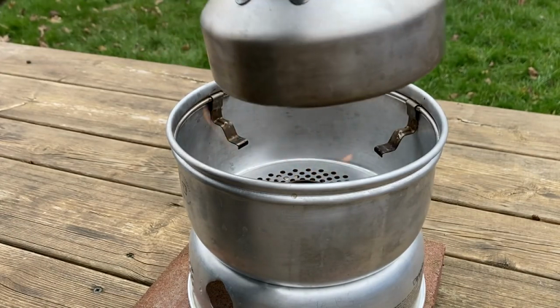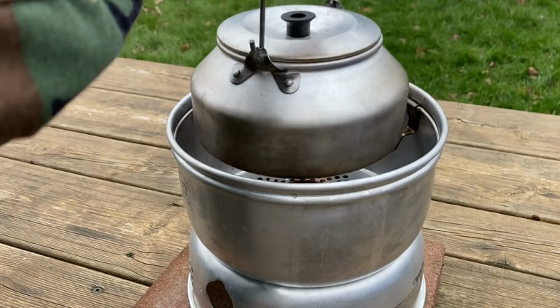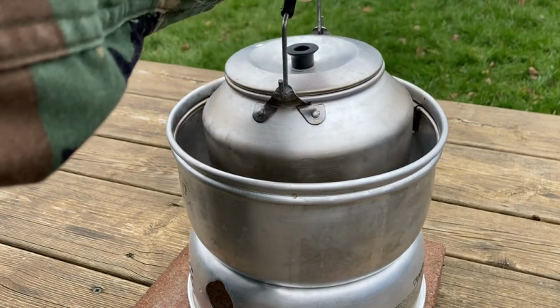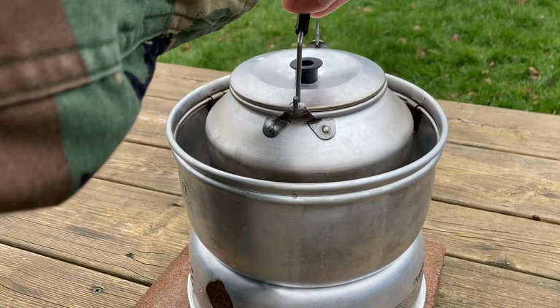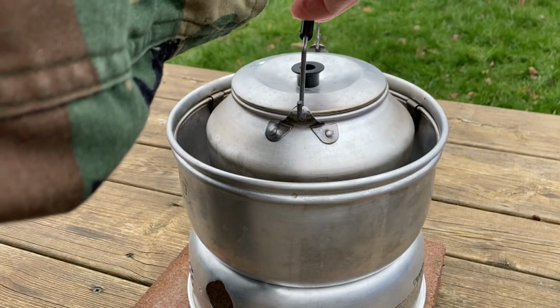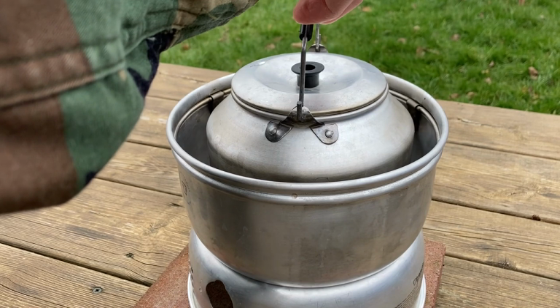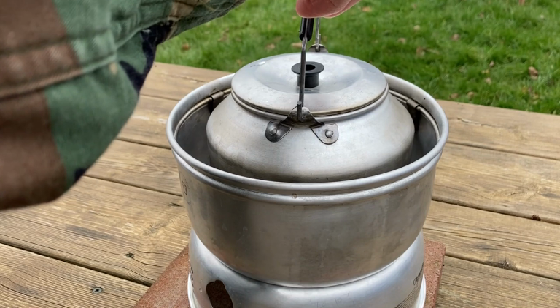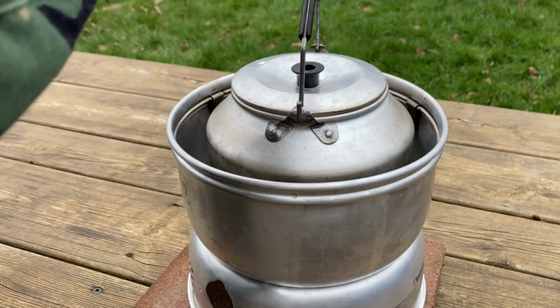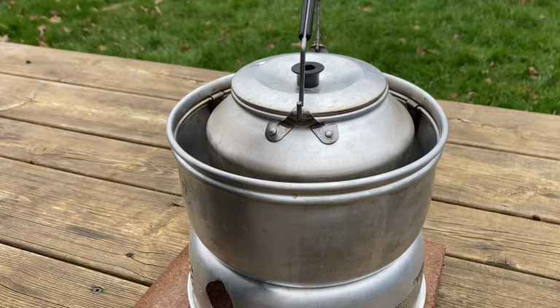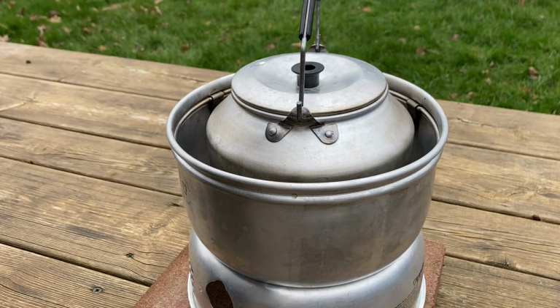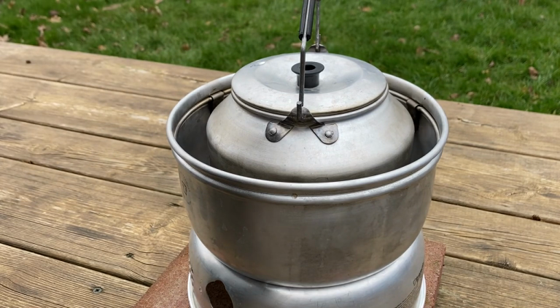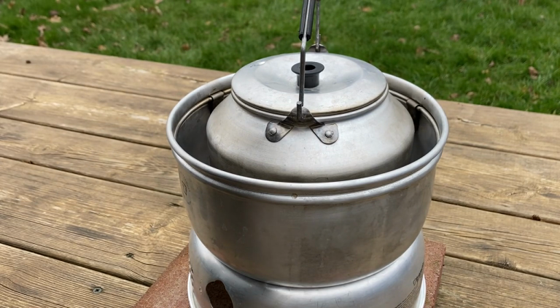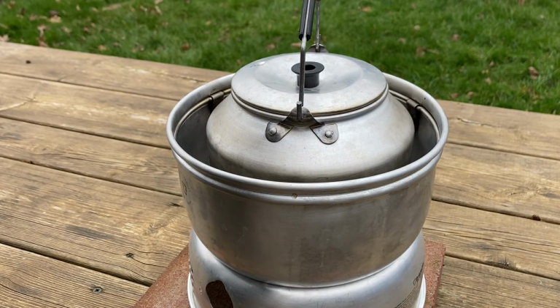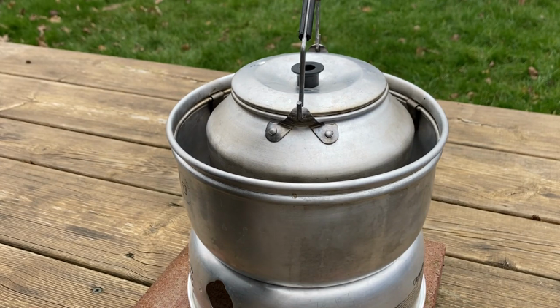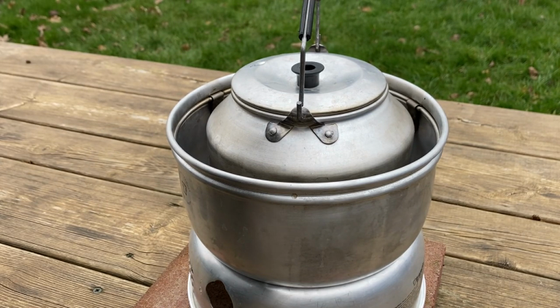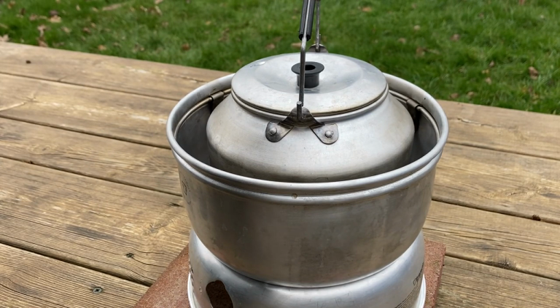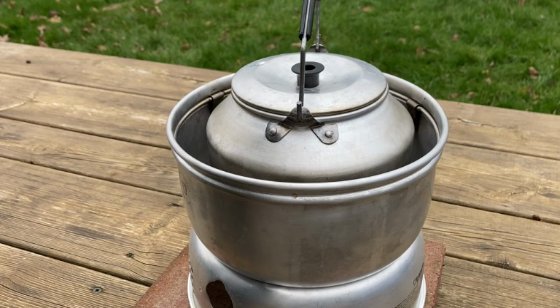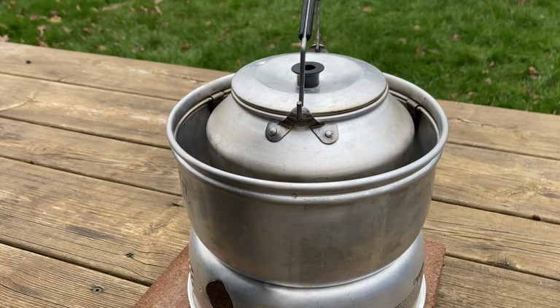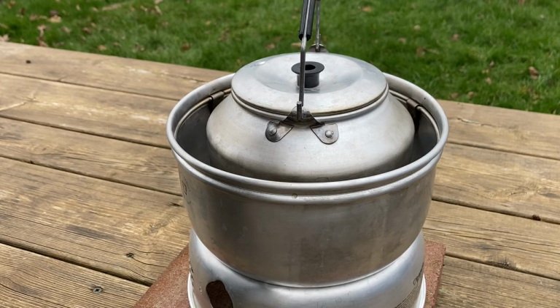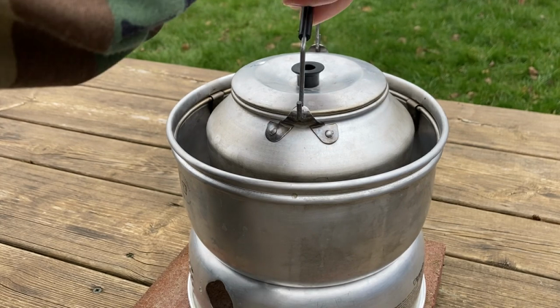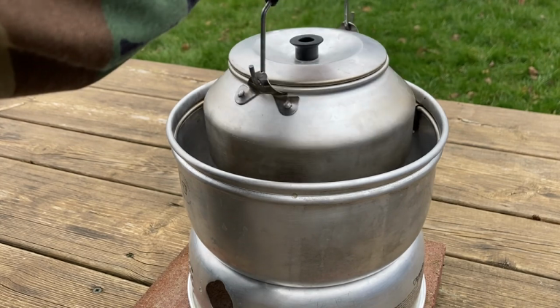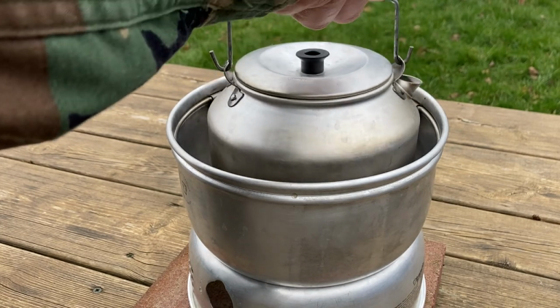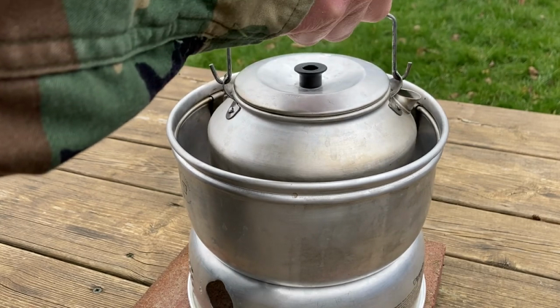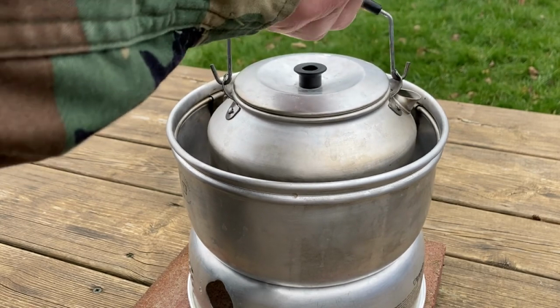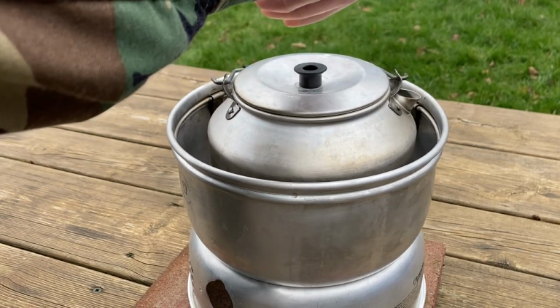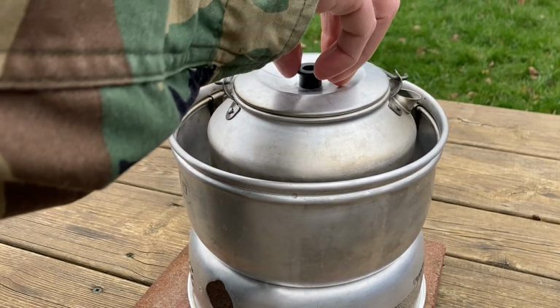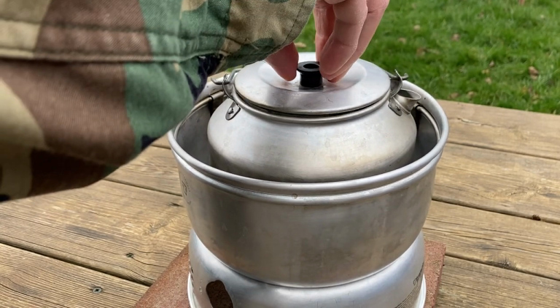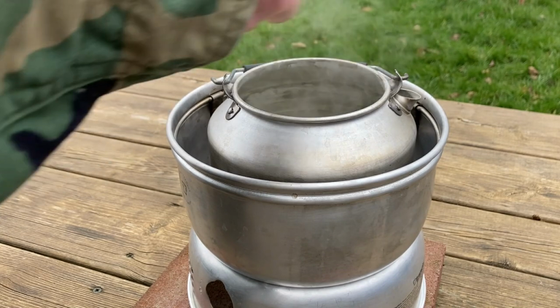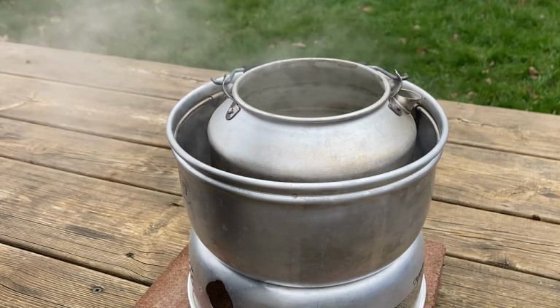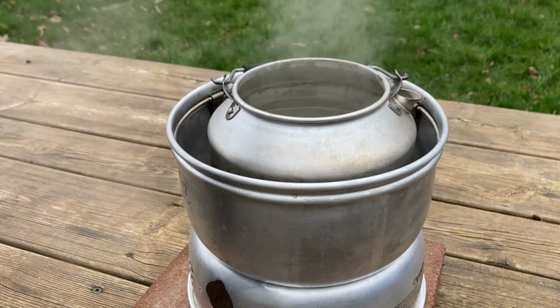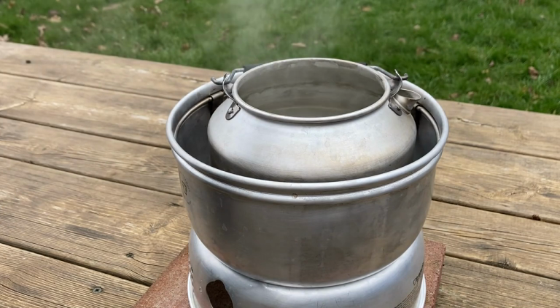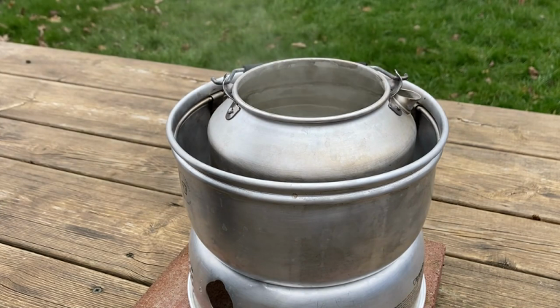Today we're going to make some cowboy coffee in the Trangia. We're not going anywhere exciting today, just in the garden, to show you how to get the perfect cup of coffee. This is an easy and great way of making a cup of coffee.